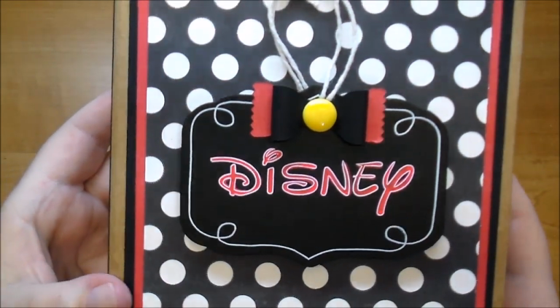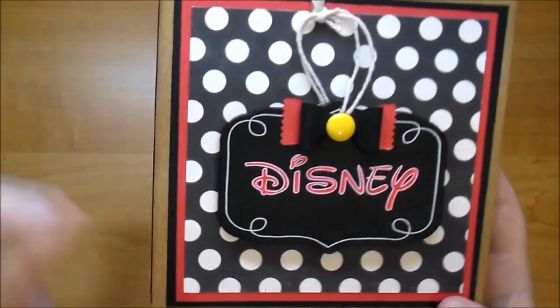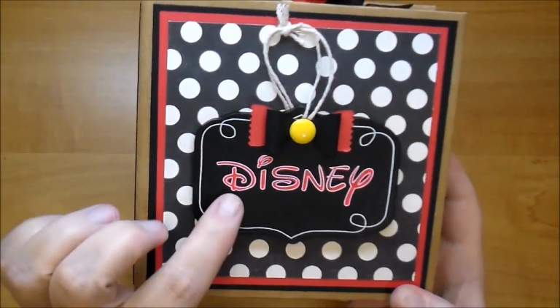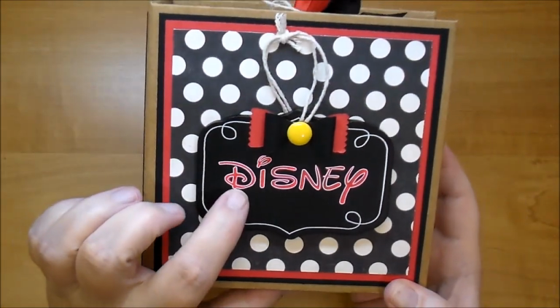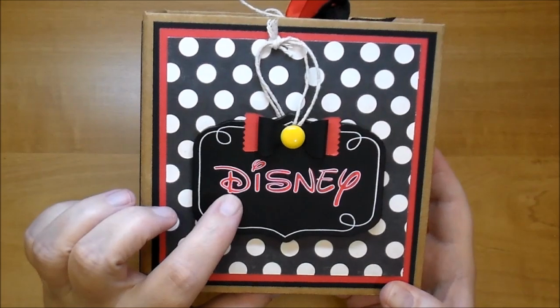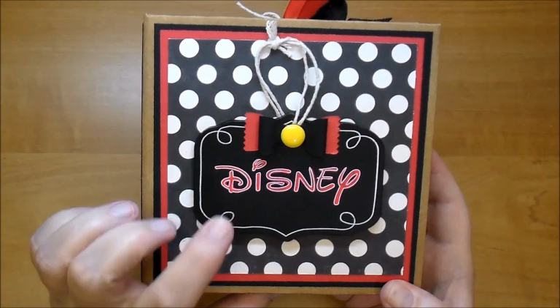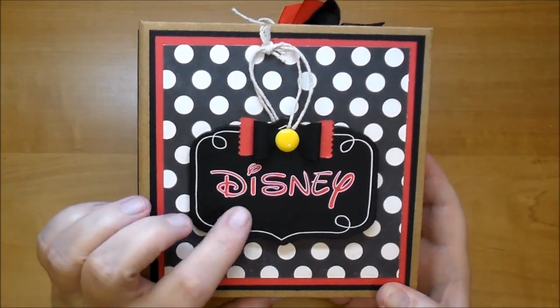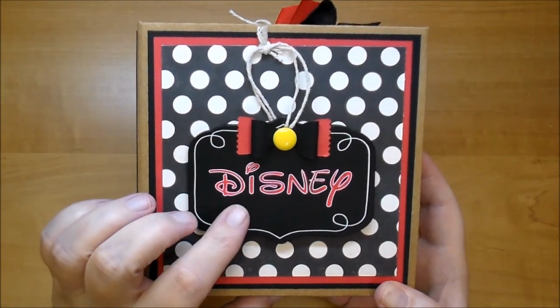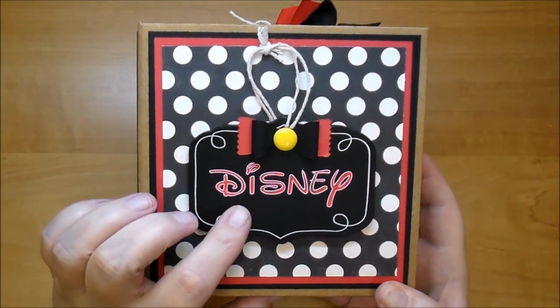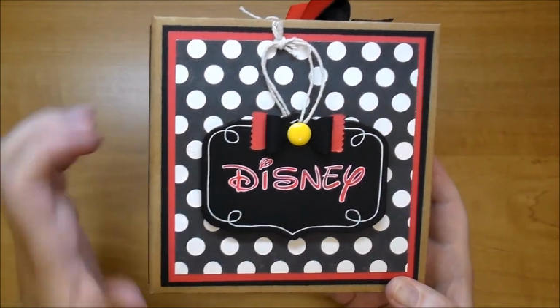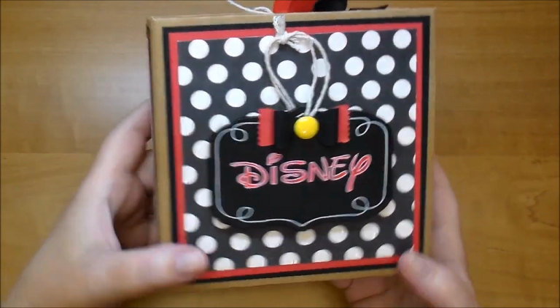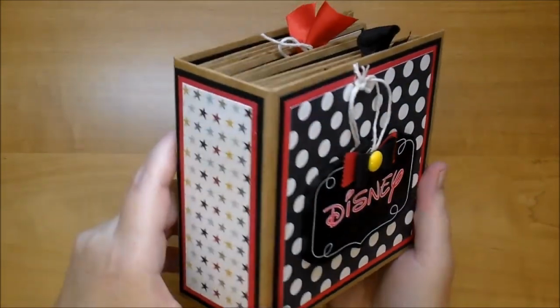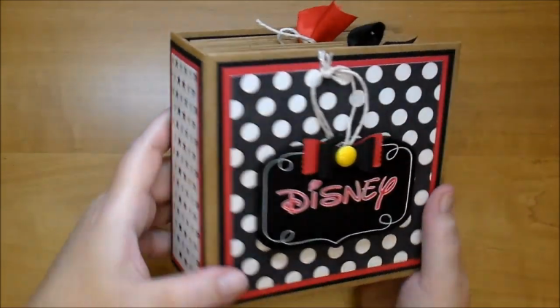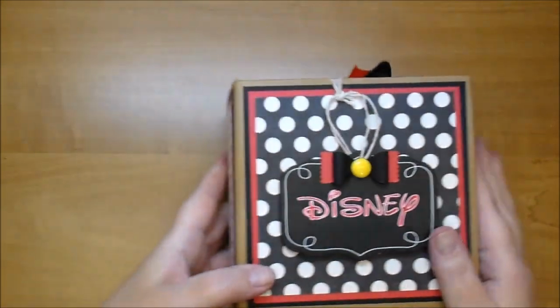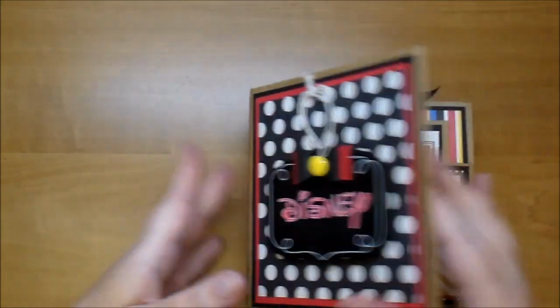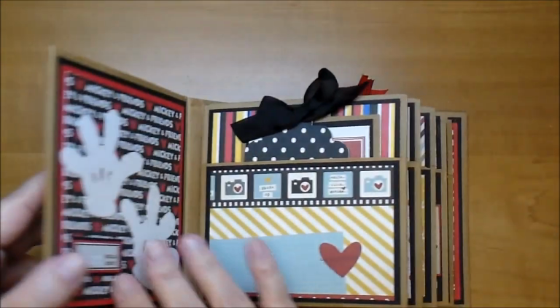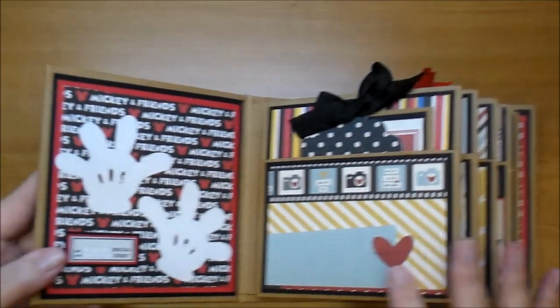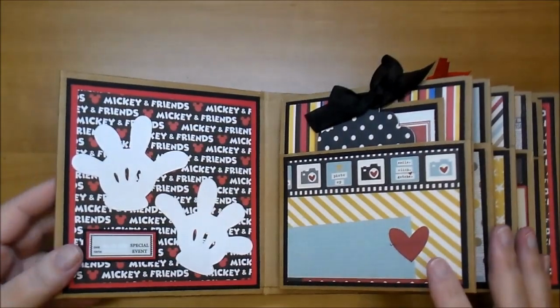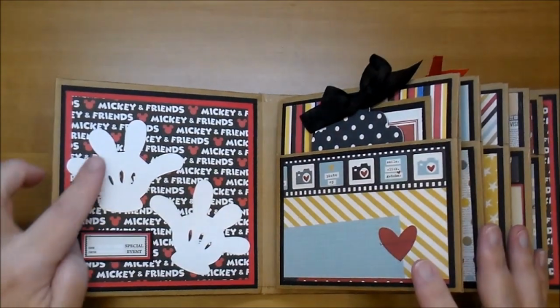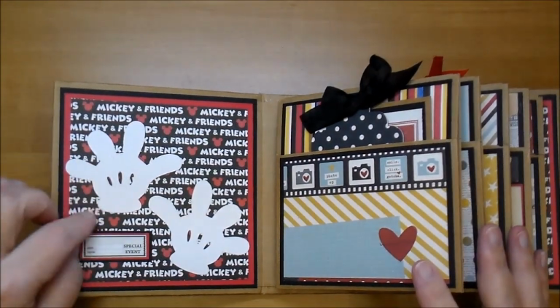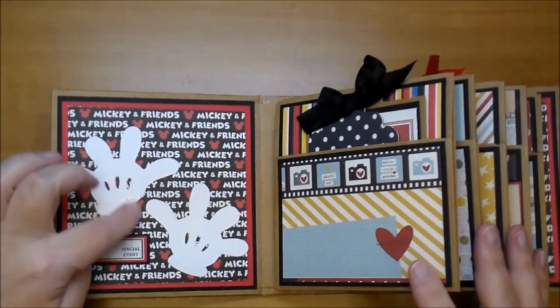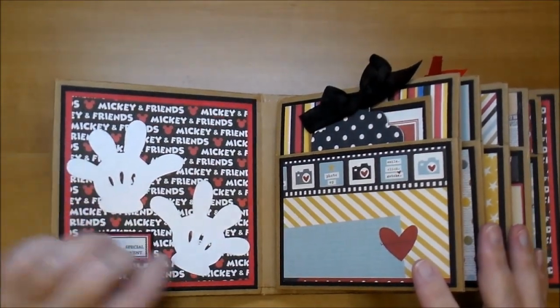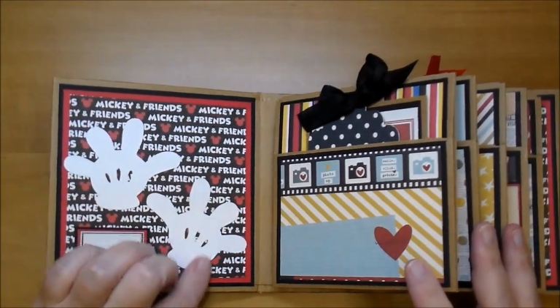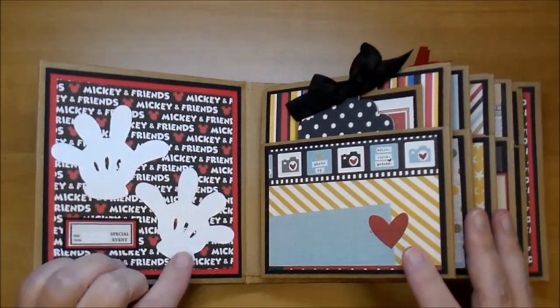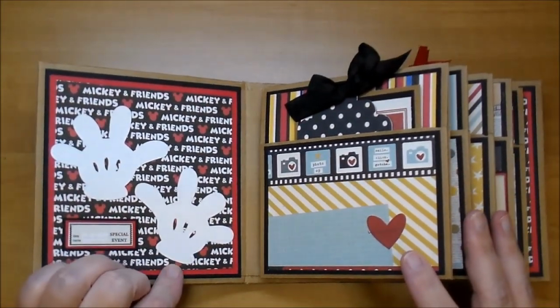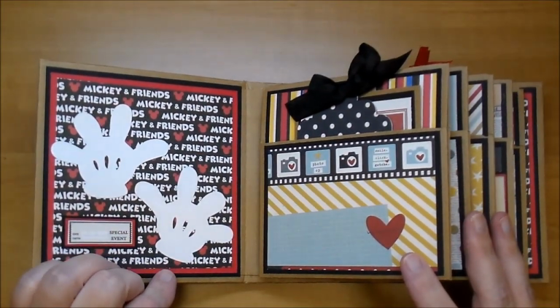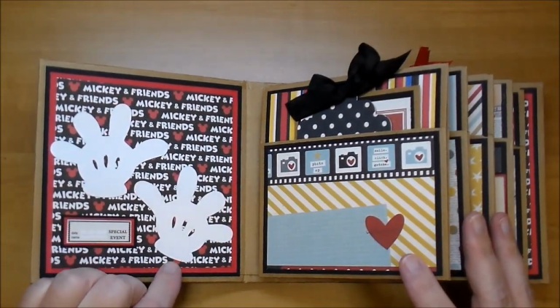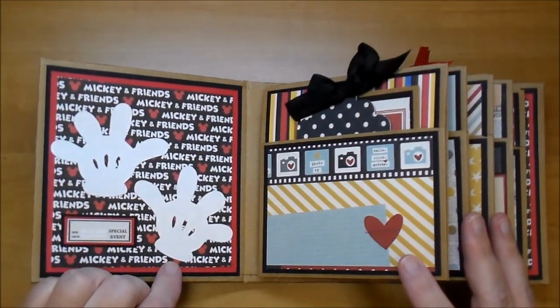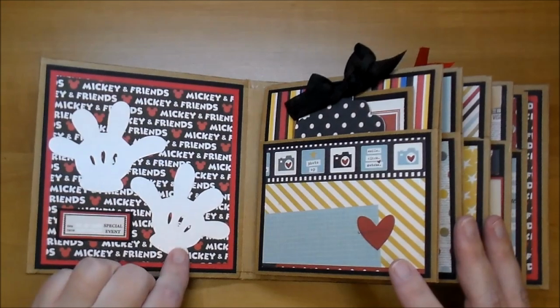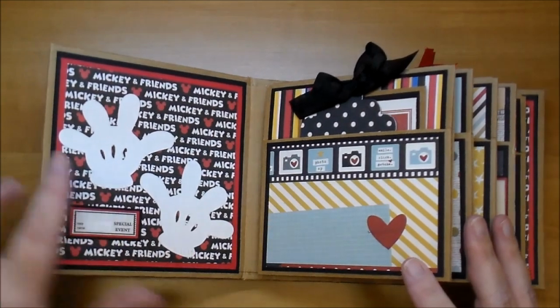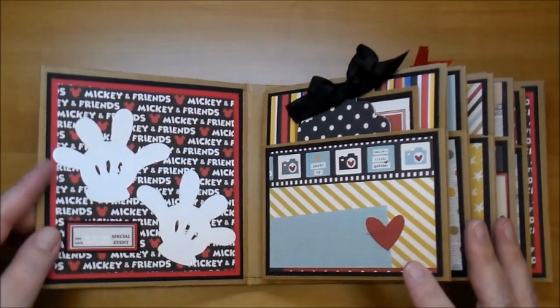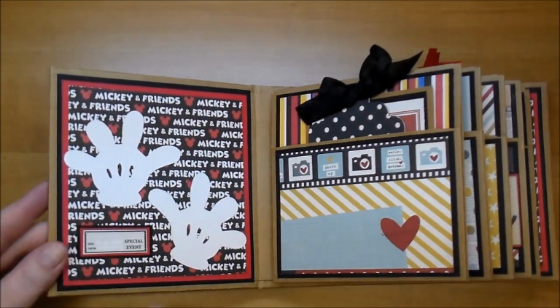This font is called Waltograph — I got it from dafont.com. On the first page, these were in my scrap pile; I had little hands that I had cut out, so I added those to the front.